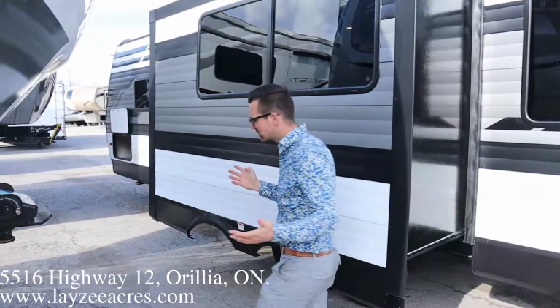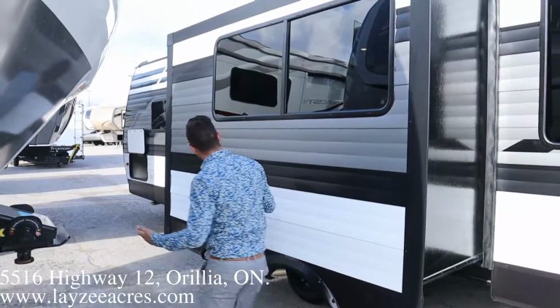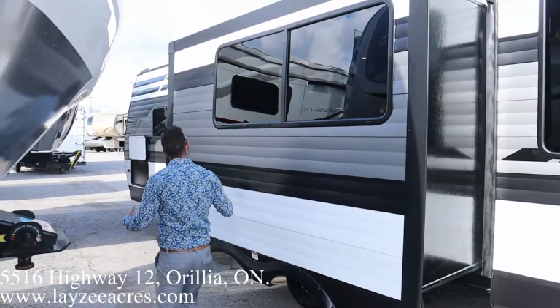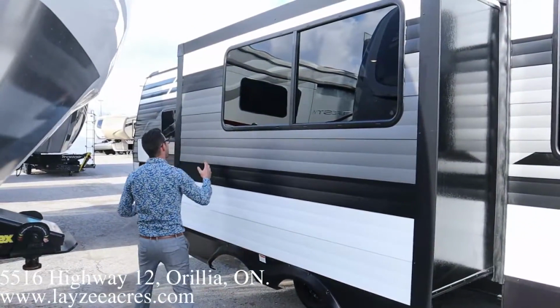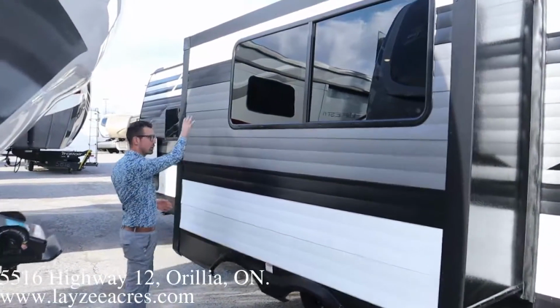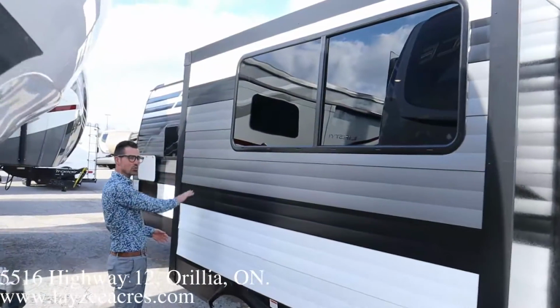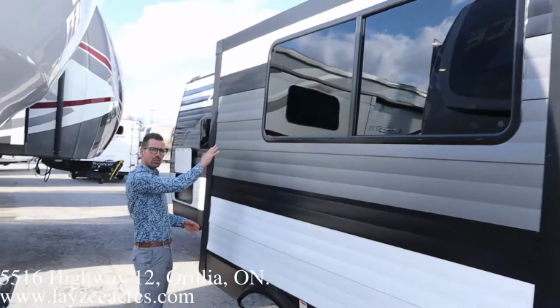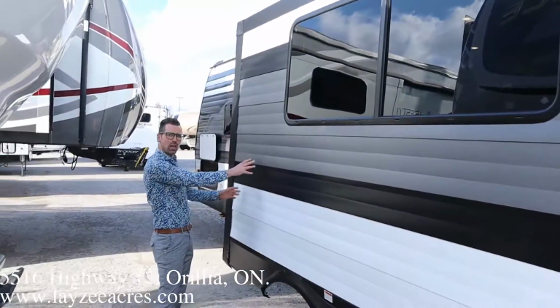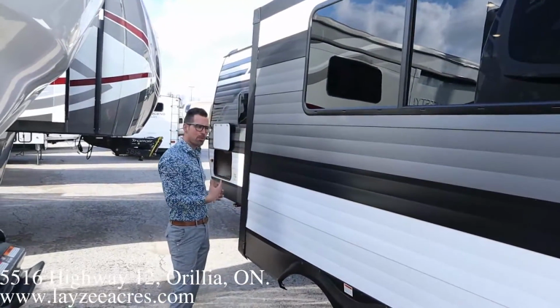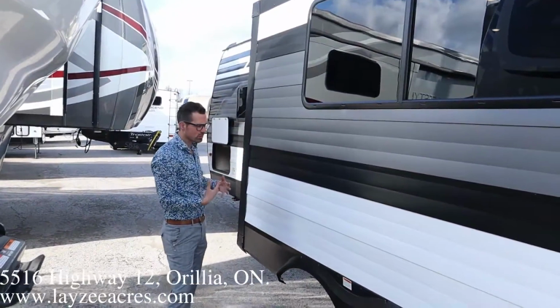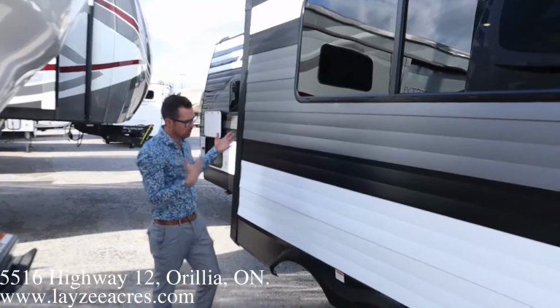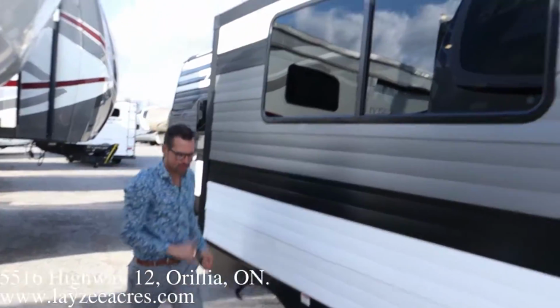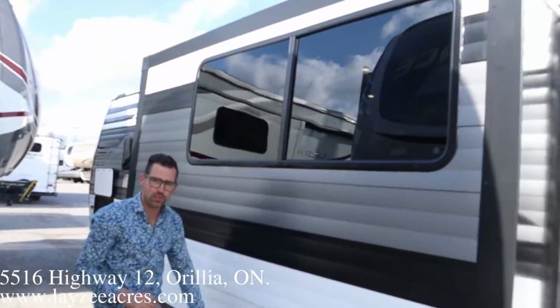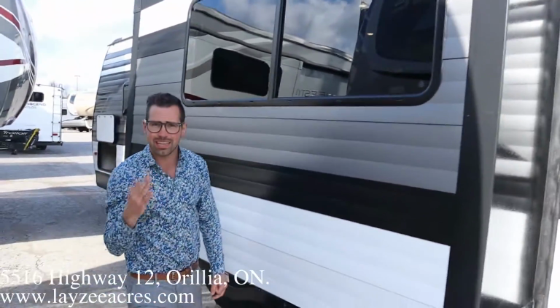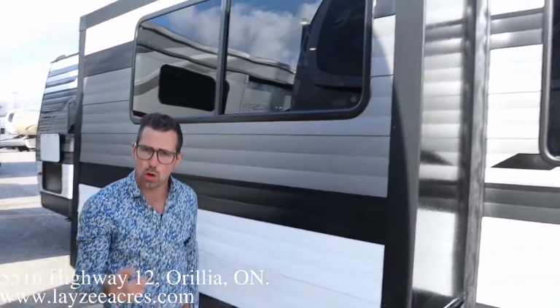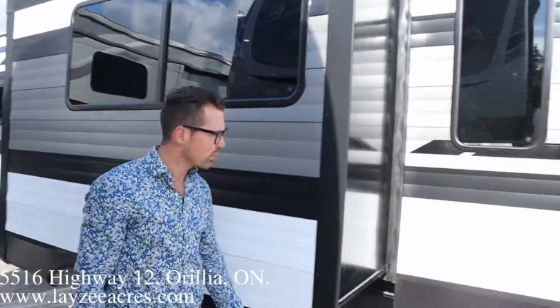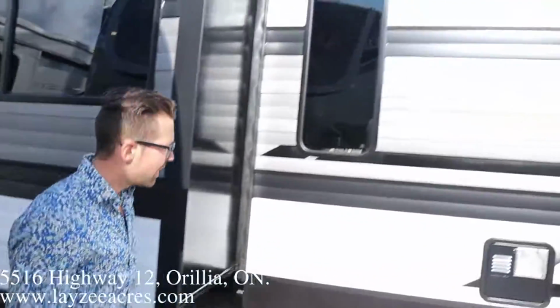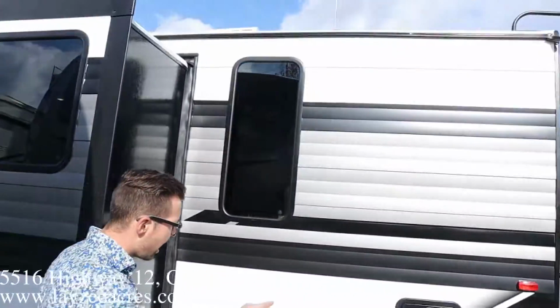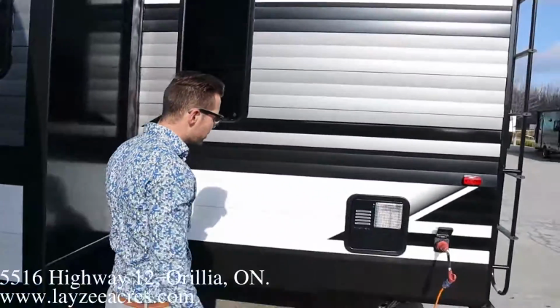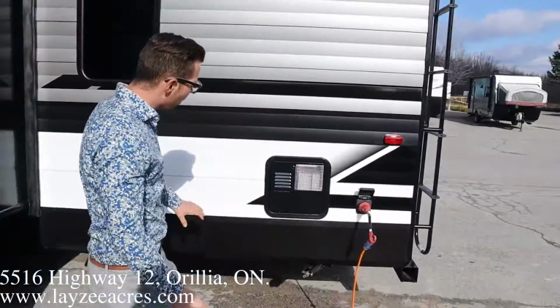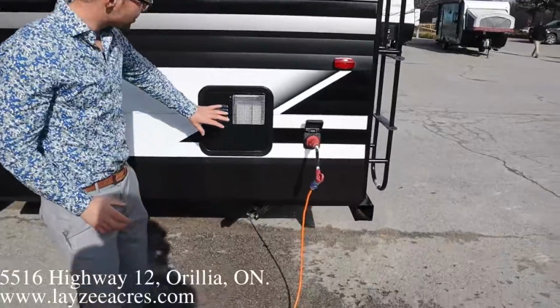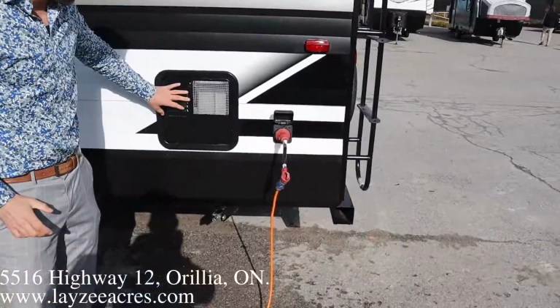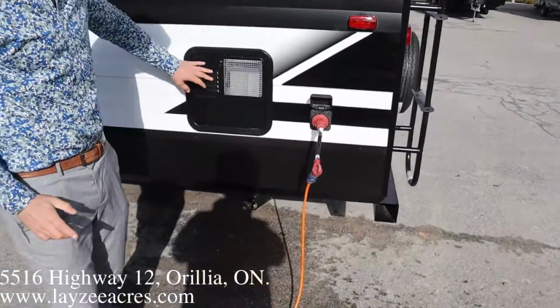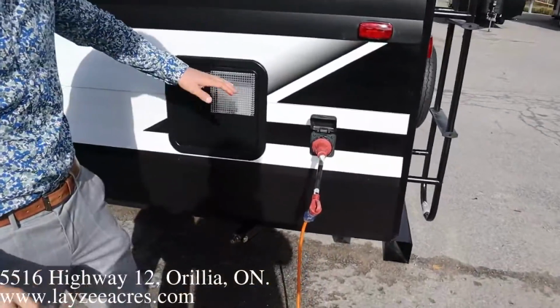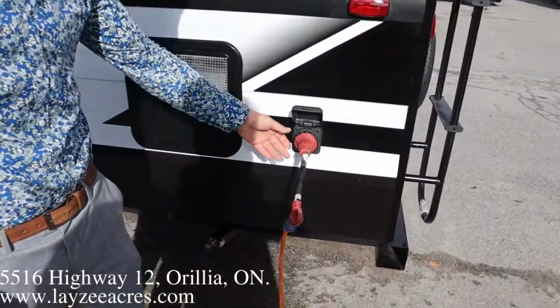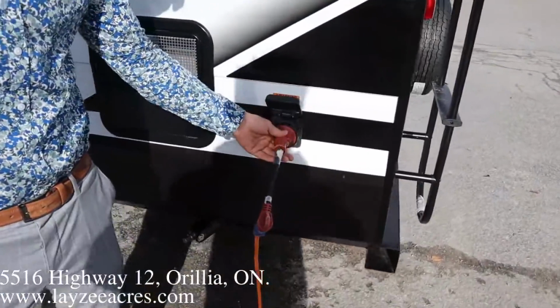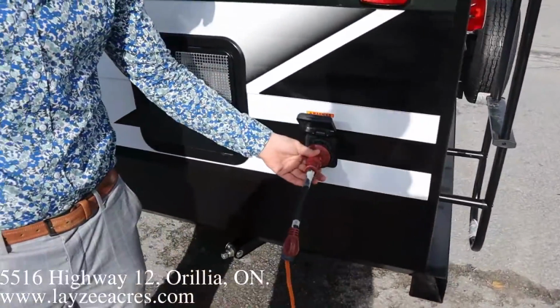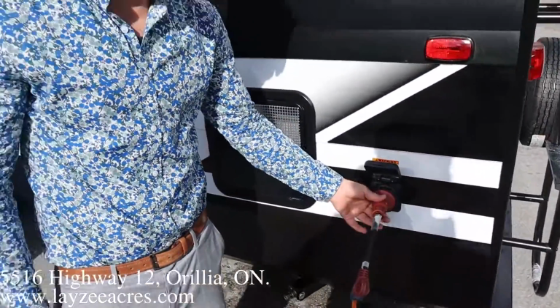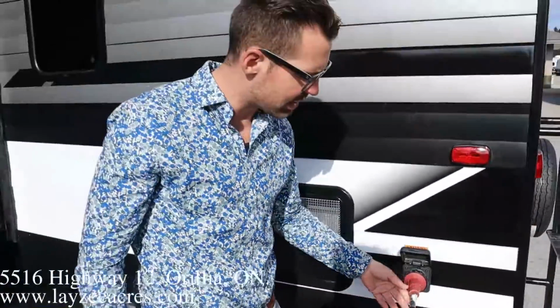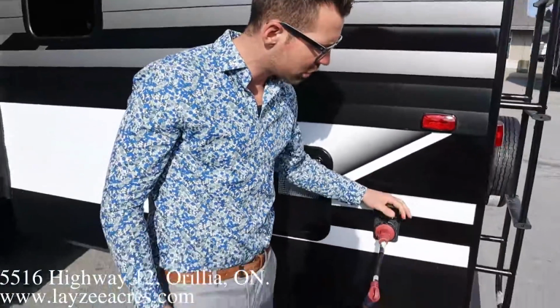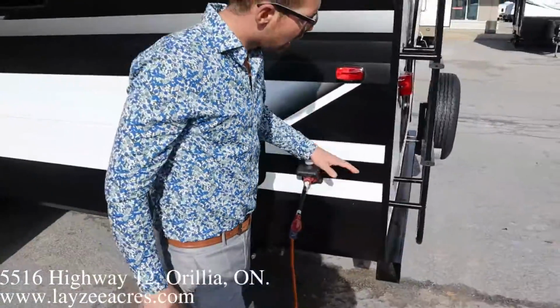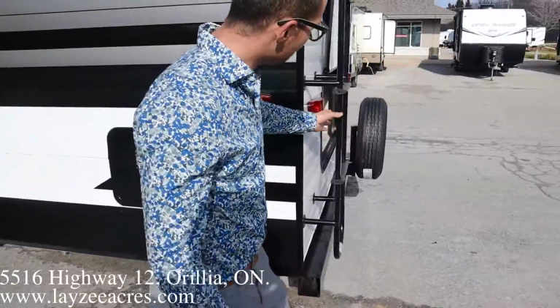One cool thing is we don't have any vents on the outside of this fridge. The fridge is actually inside the unit with nothing coming through the outside of the trailer — that's a nice feature you get on a 12-volt-only fridge. Here is our water heater: six-gallon, 30-amp service on this model with a detachable style cord.